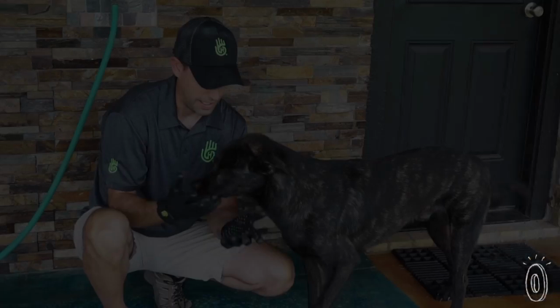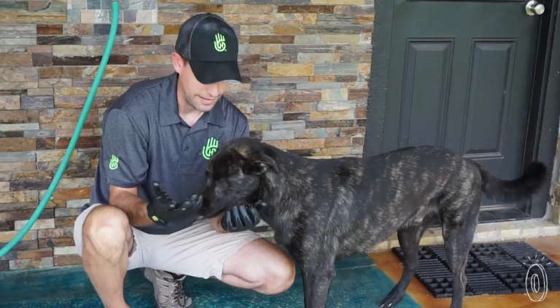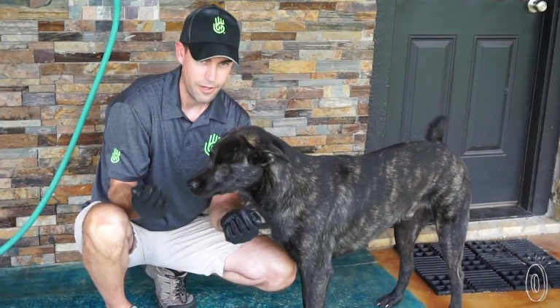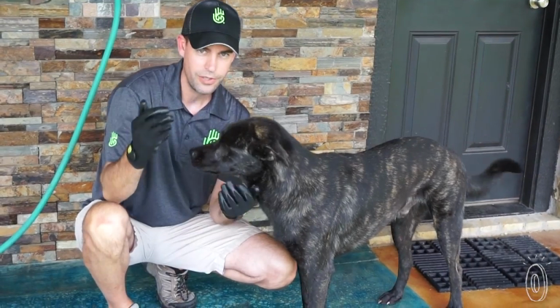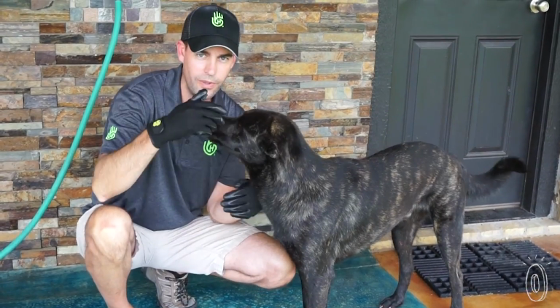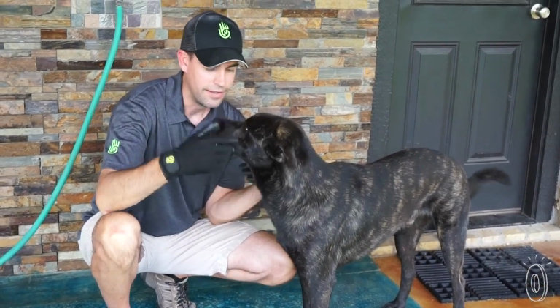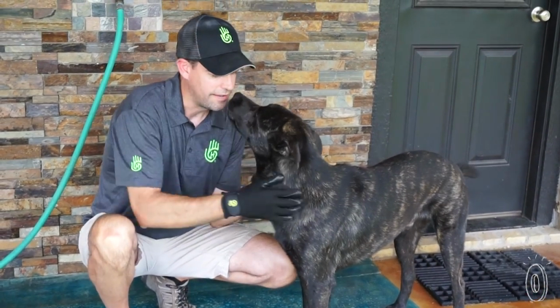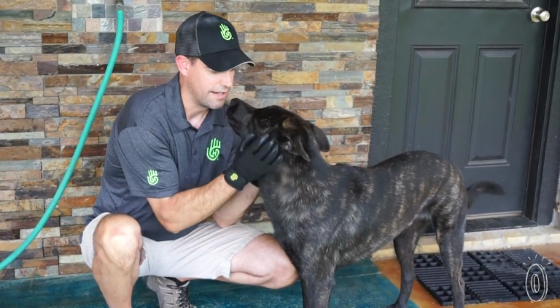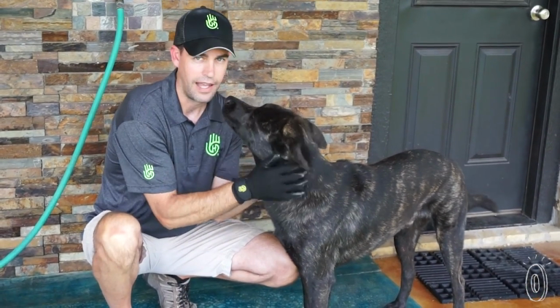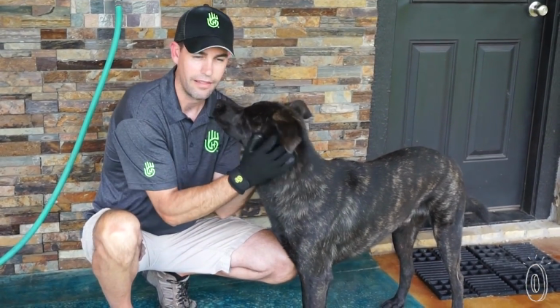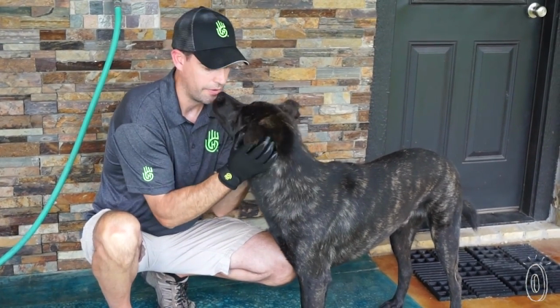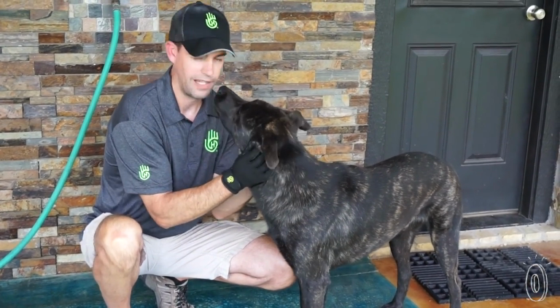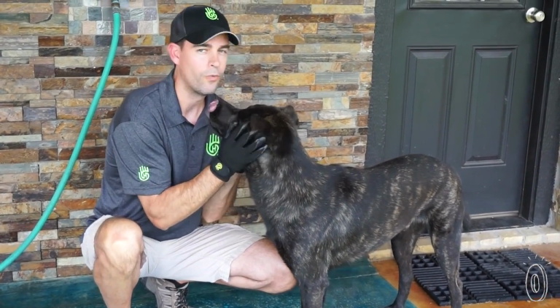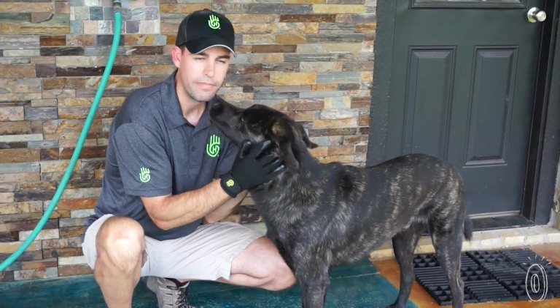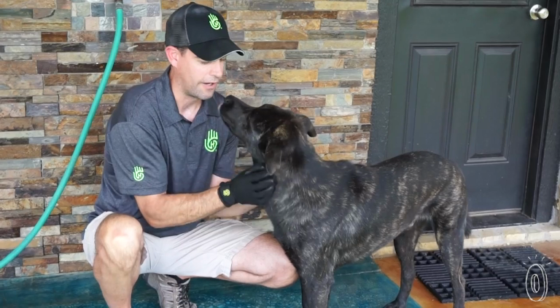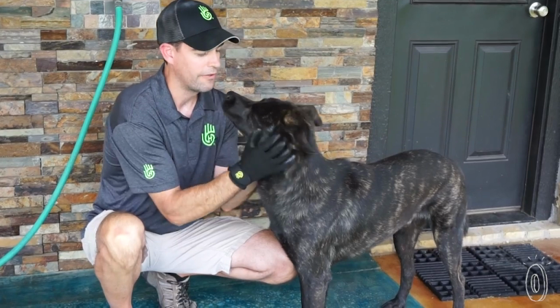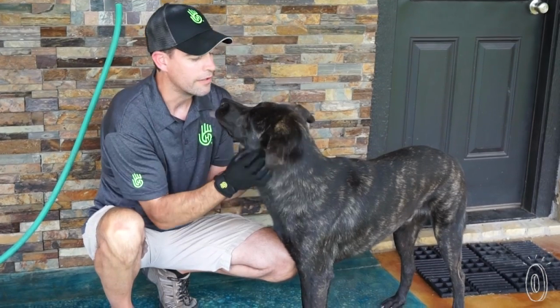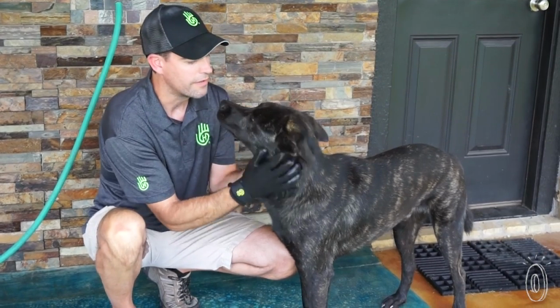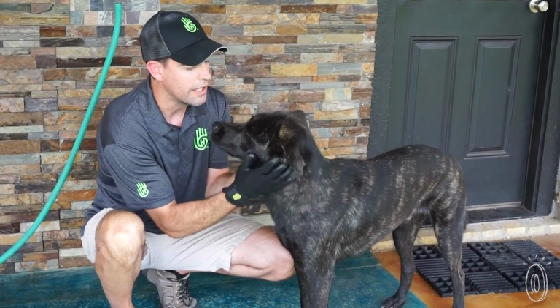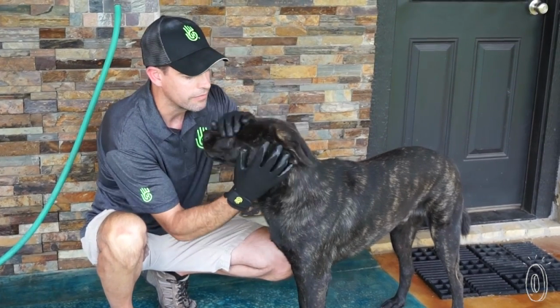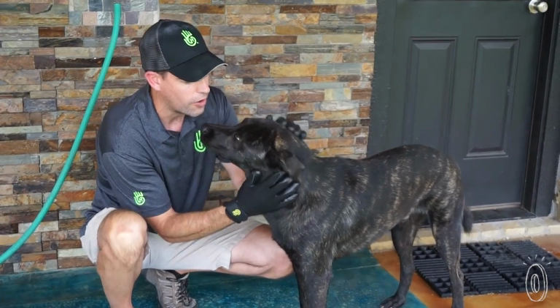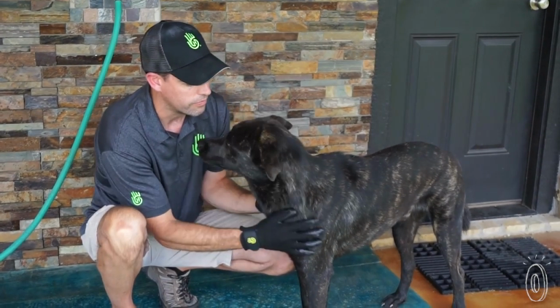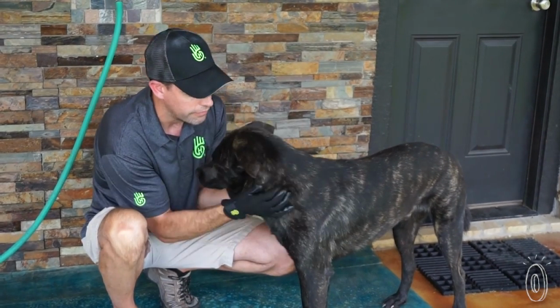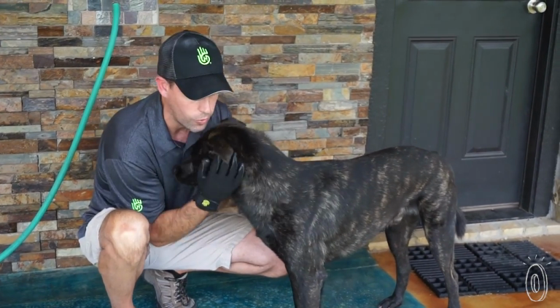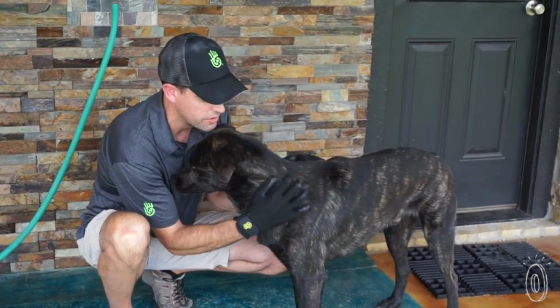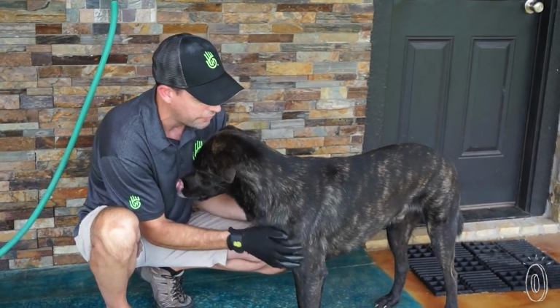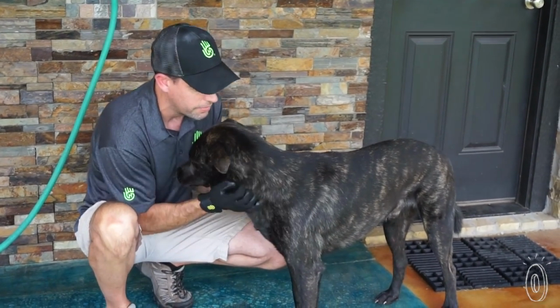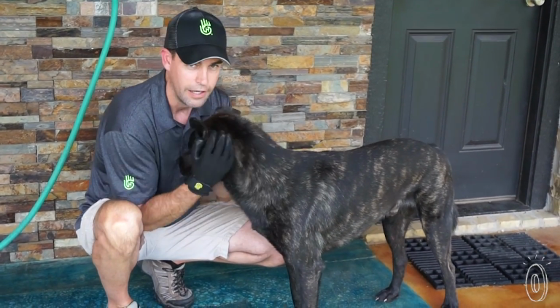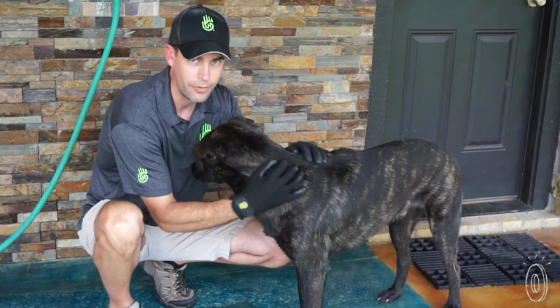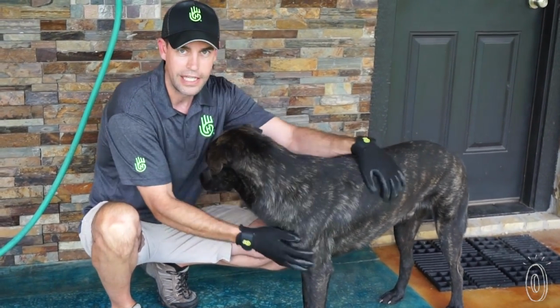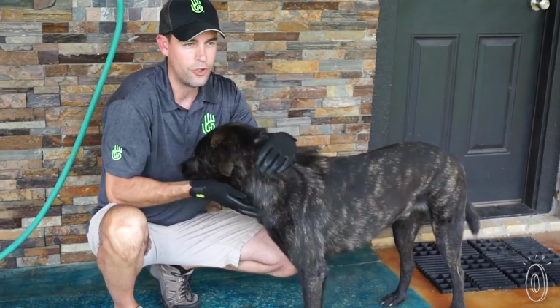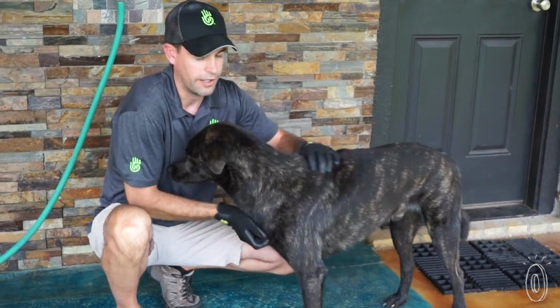They get down to the skin and through the coat. They don't rip the hair out. And you can see here, dogs love it. Horses love it. Everybody gravitates to them.